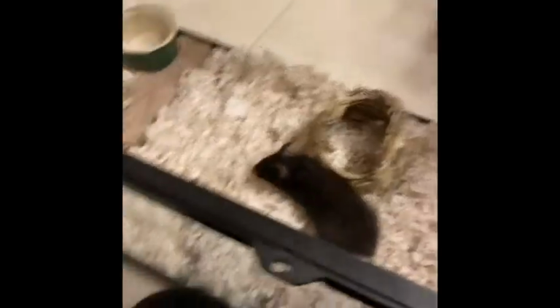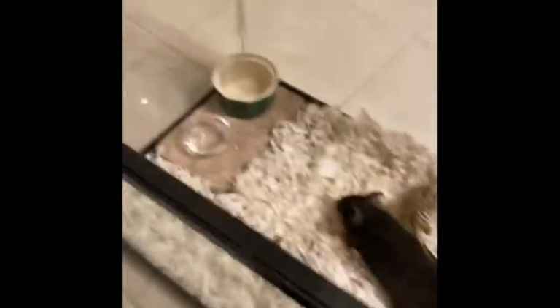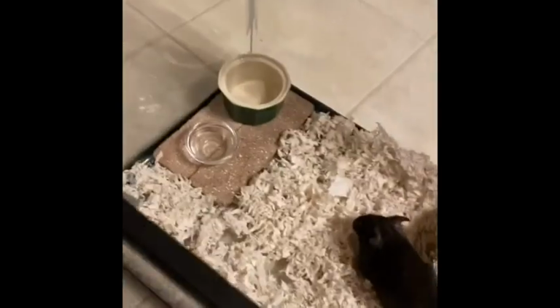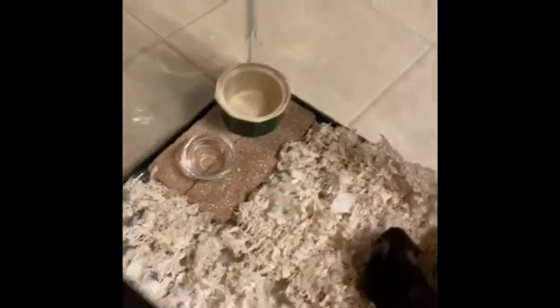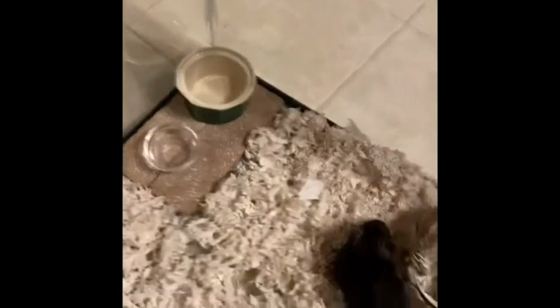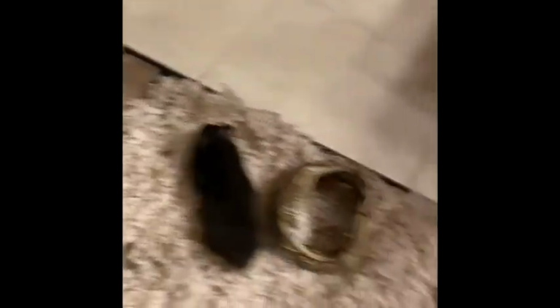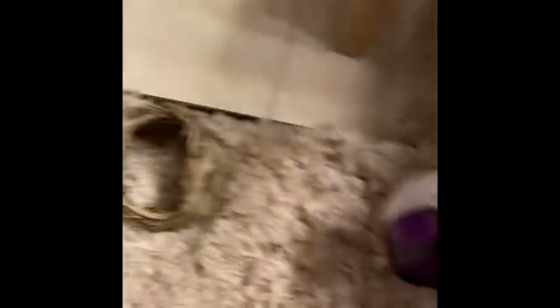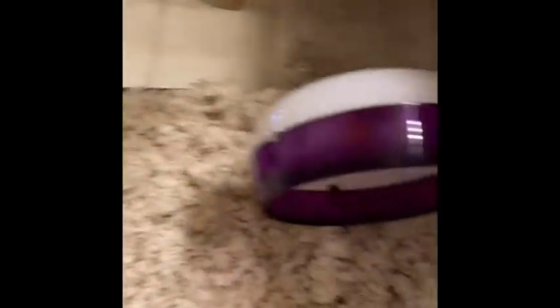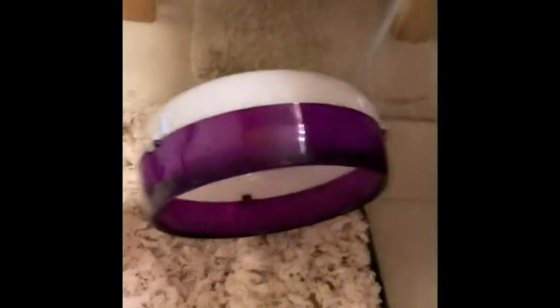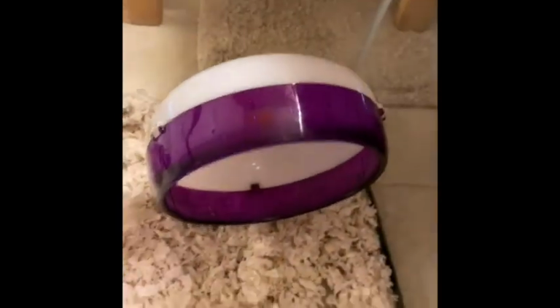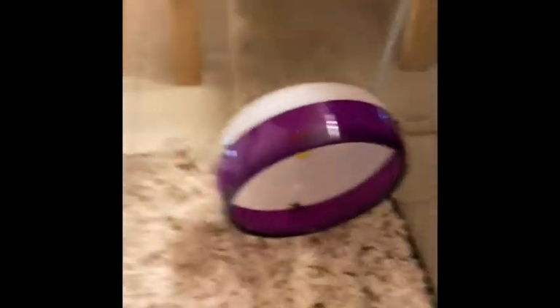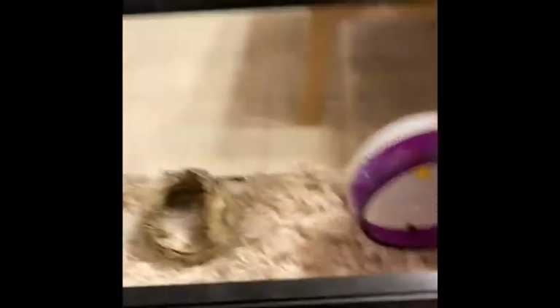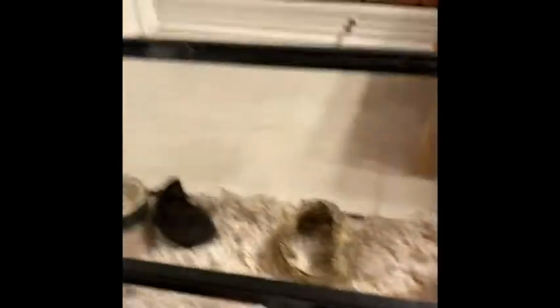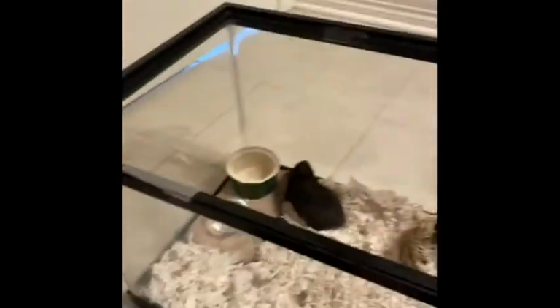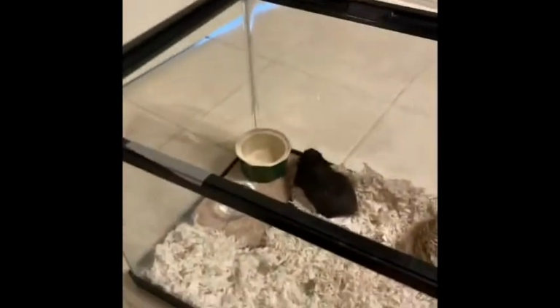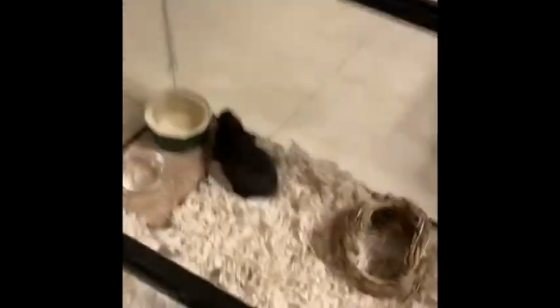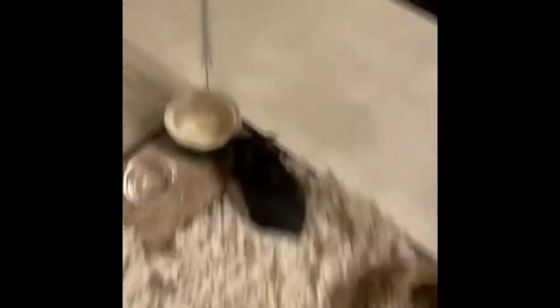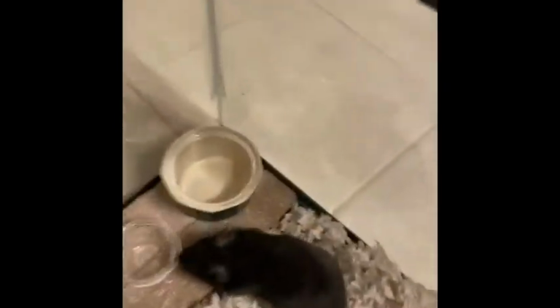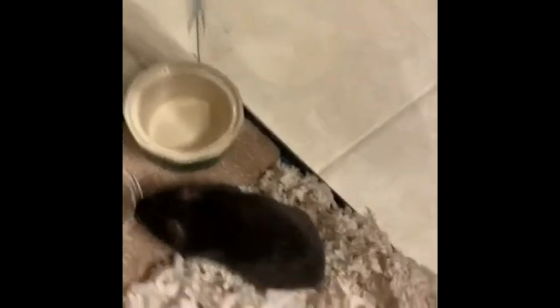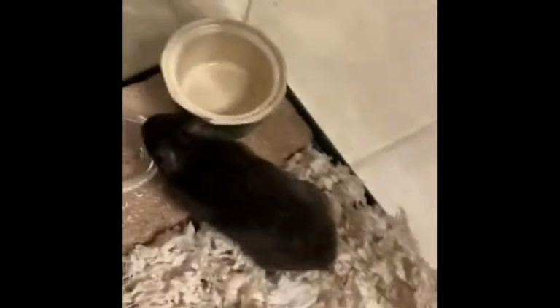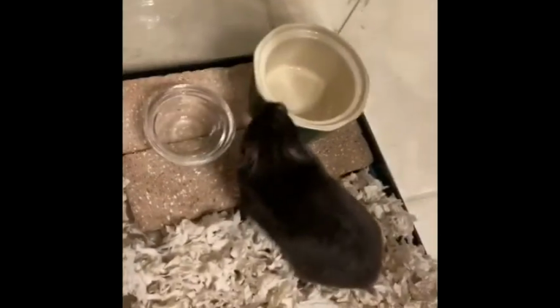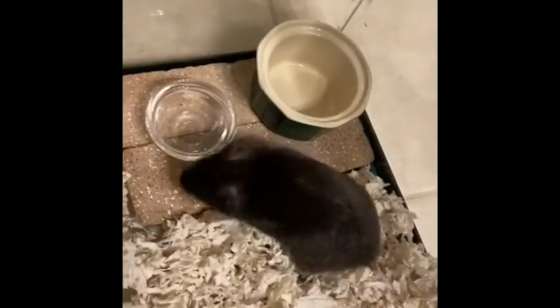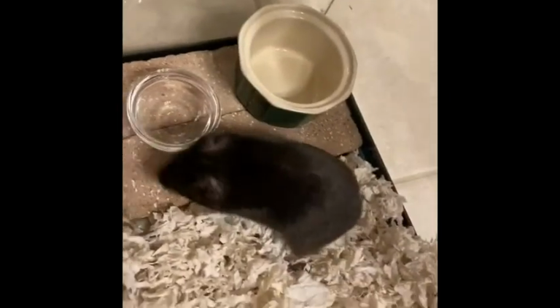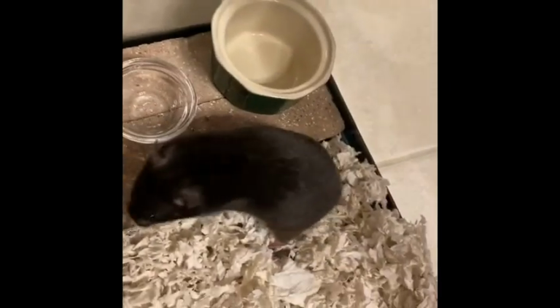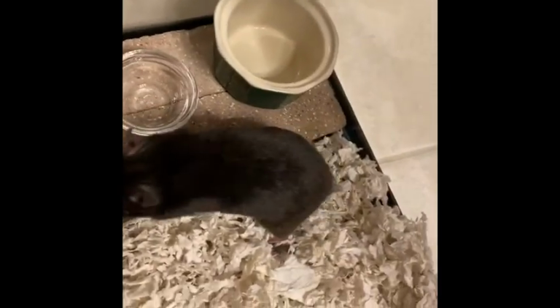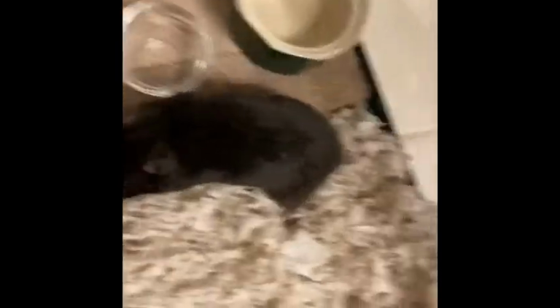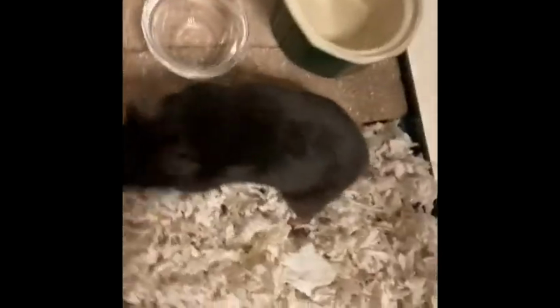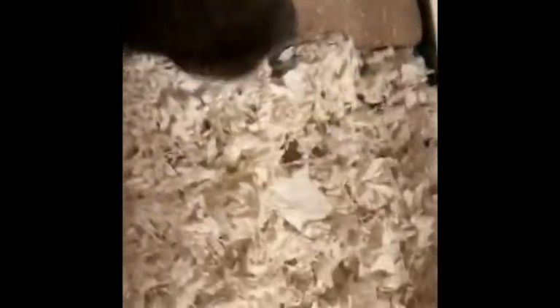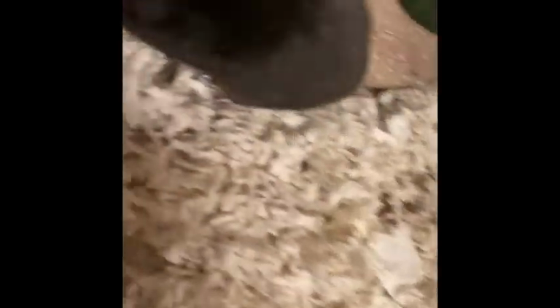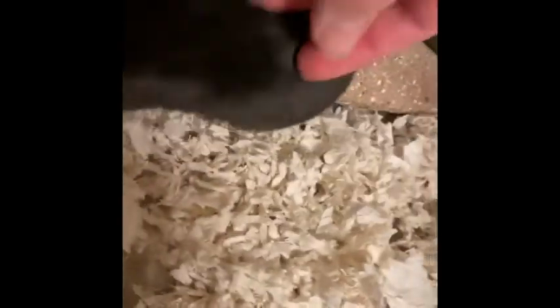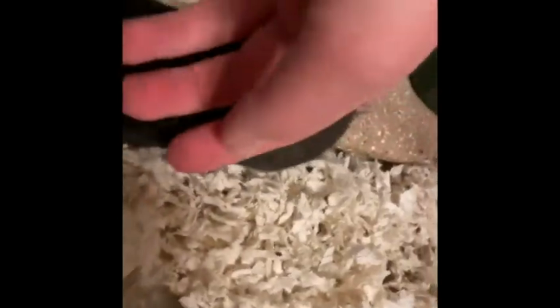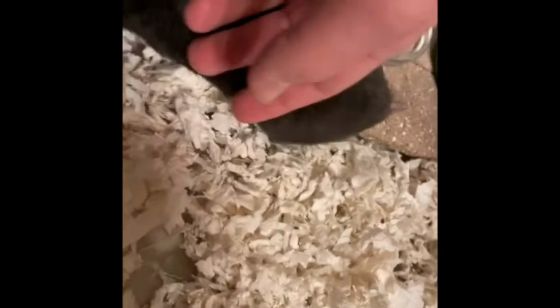This is the finished product of the cage. It's looking very nice and clean. Hershey's sniffing around. Let's get her some pets.